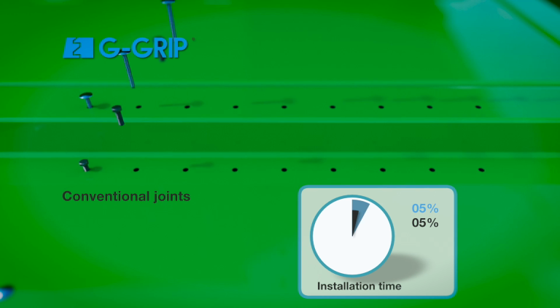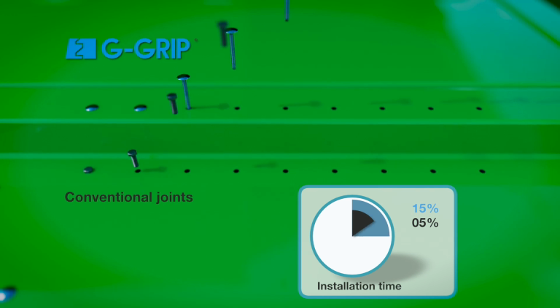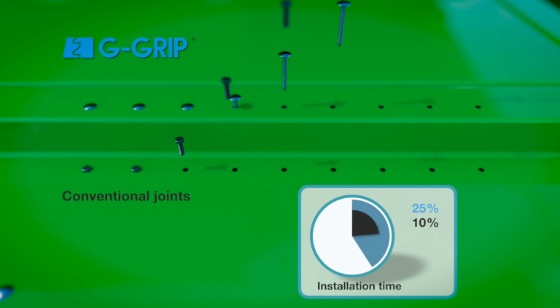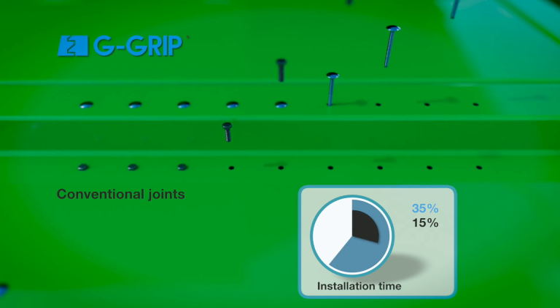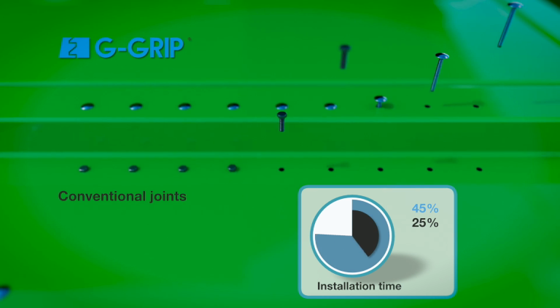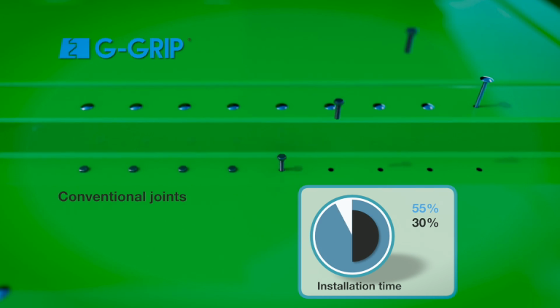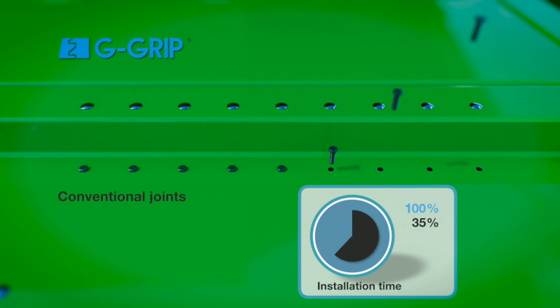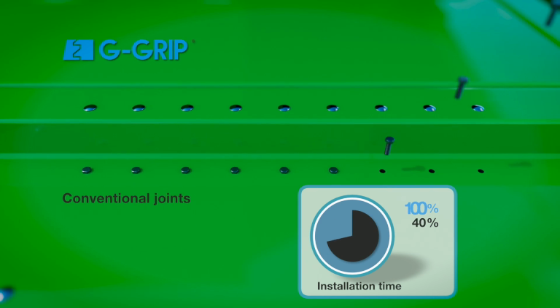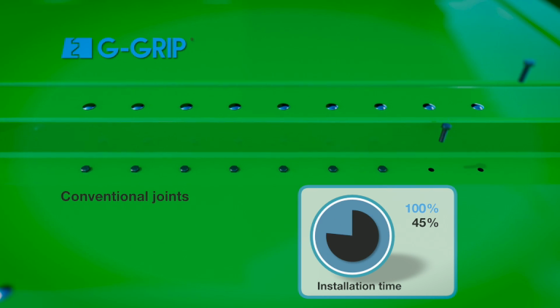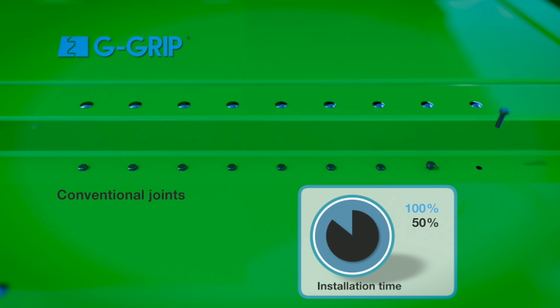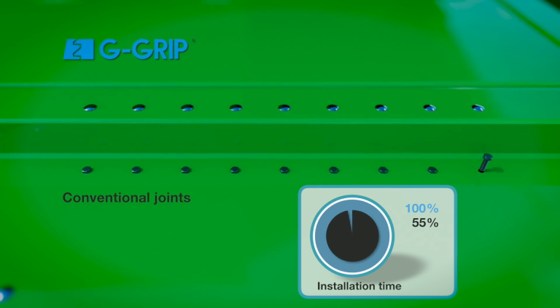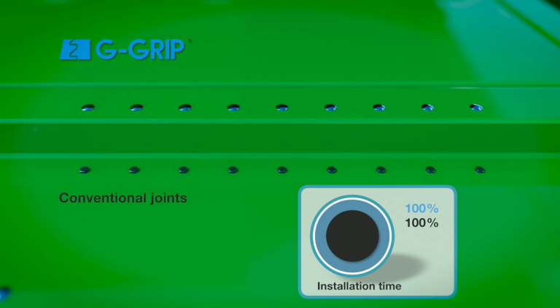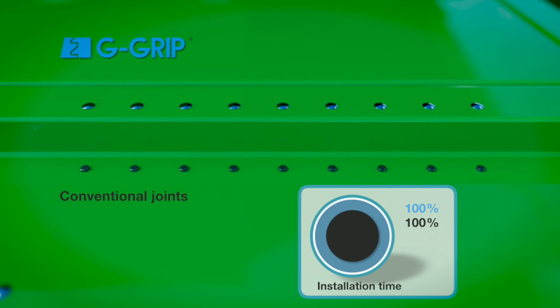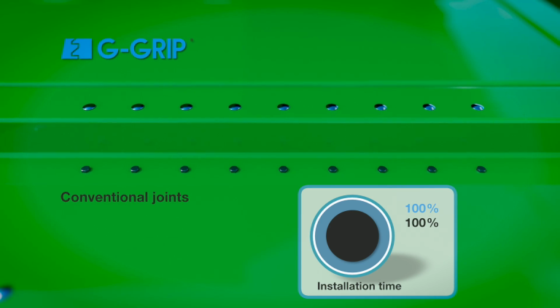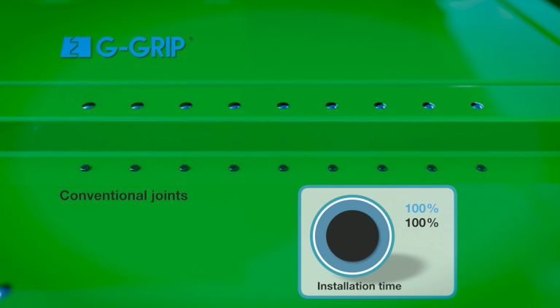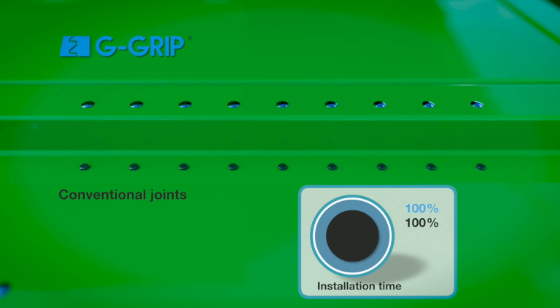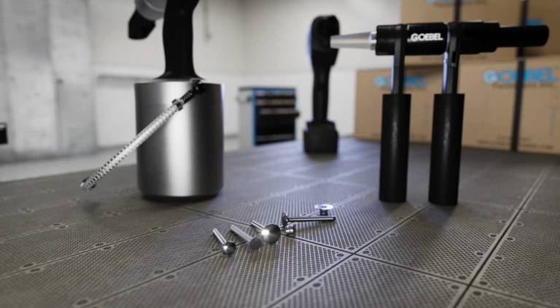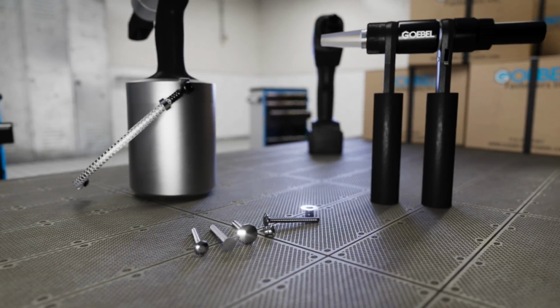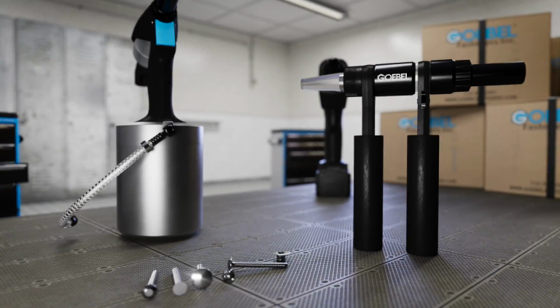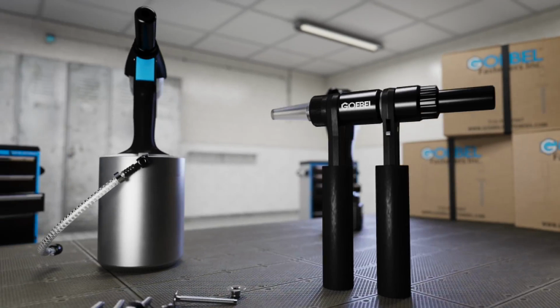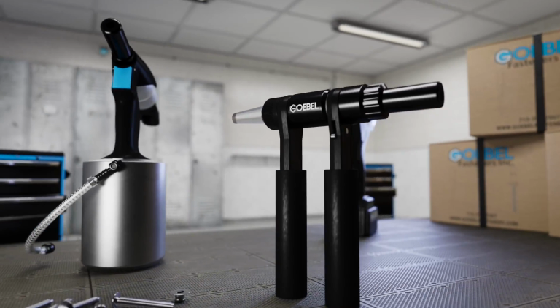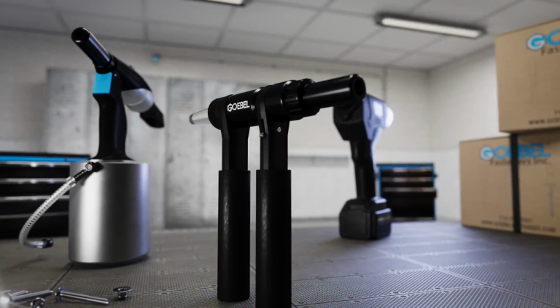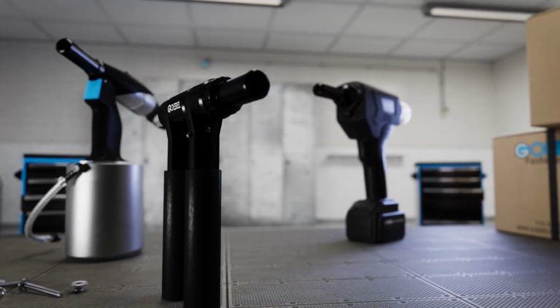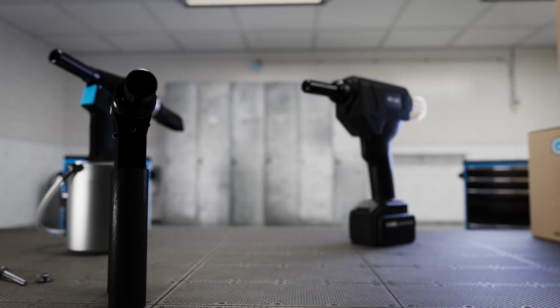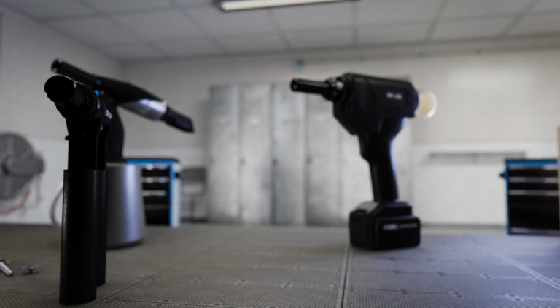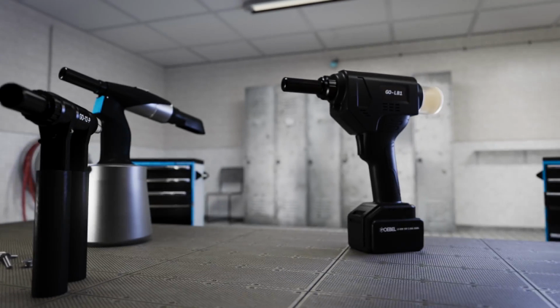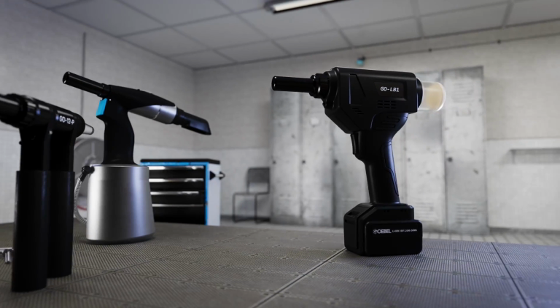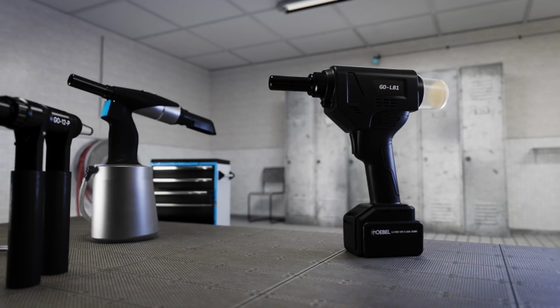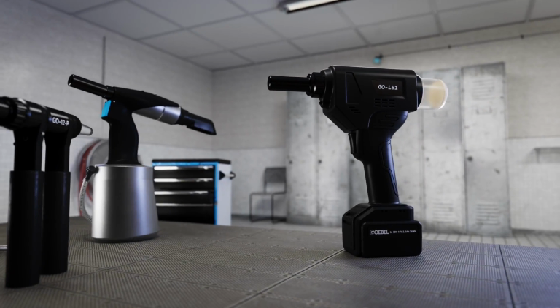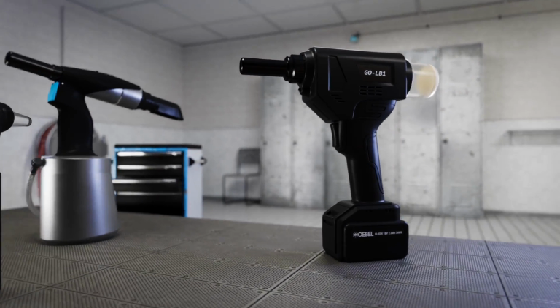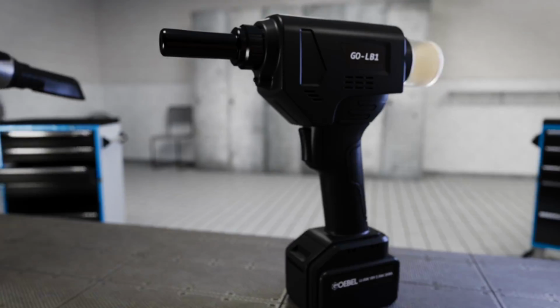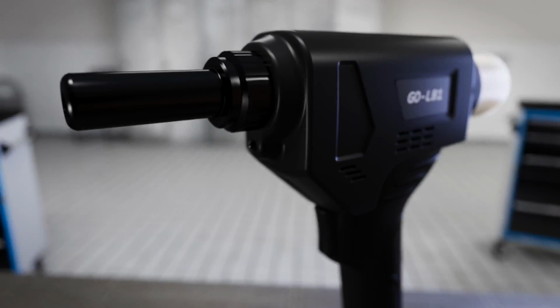Compared to standard nut and bolt applications, the G-Grip system can even be installed in half the time. Goebel offers an all-inclusive range of installation tools for the new patented G-Grip system.